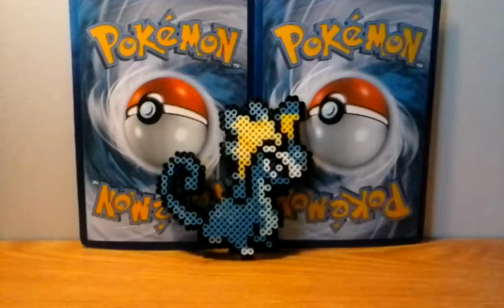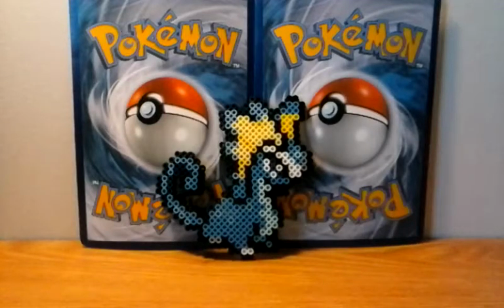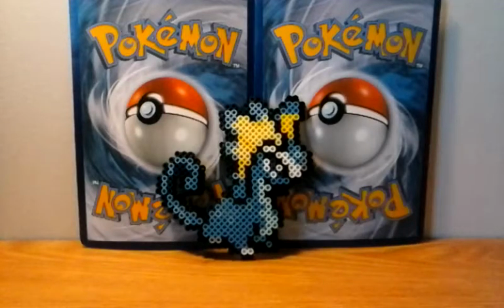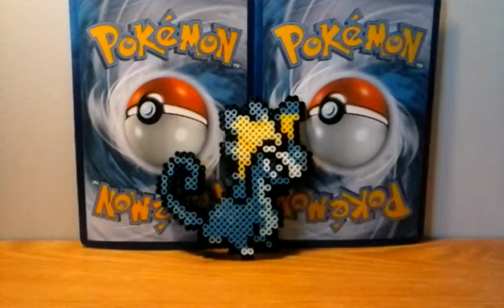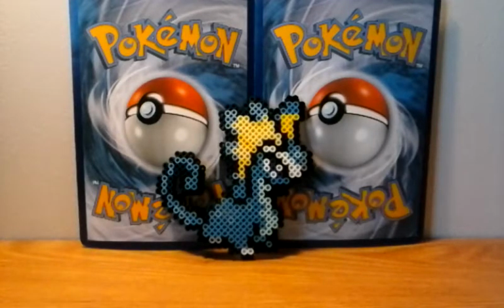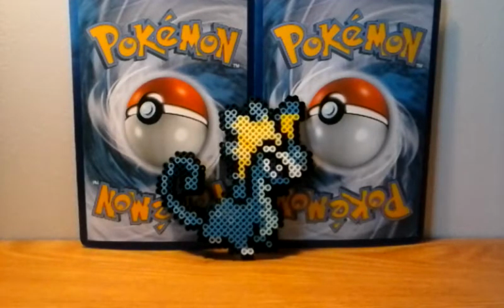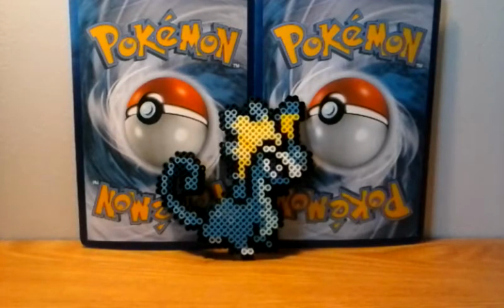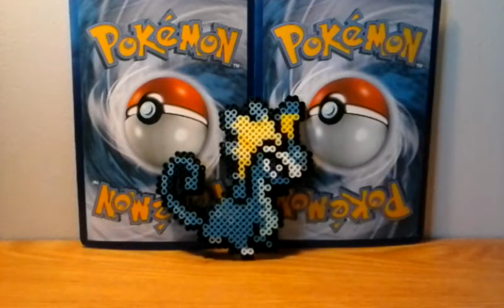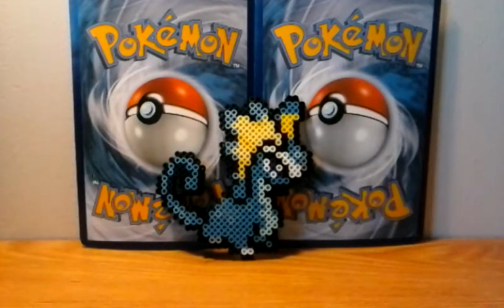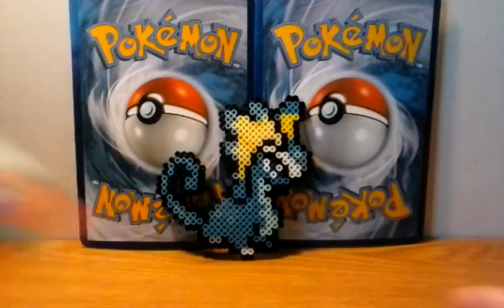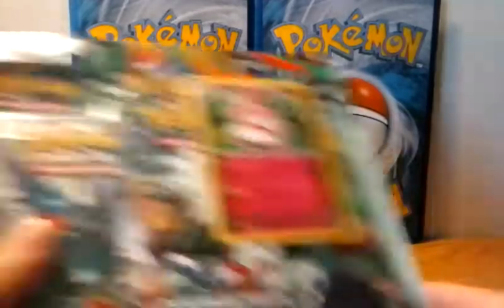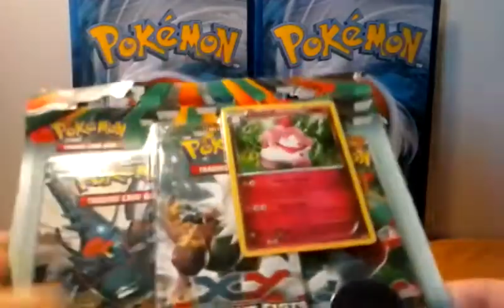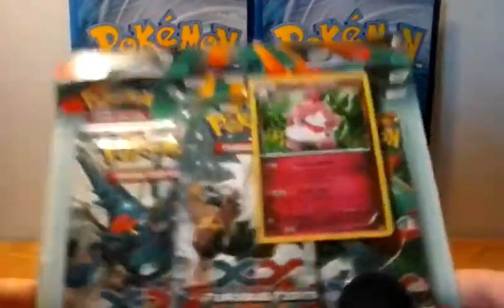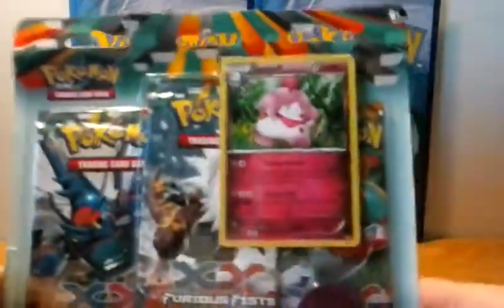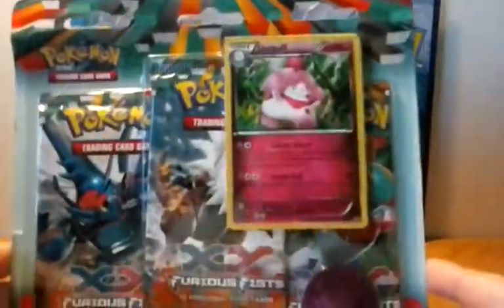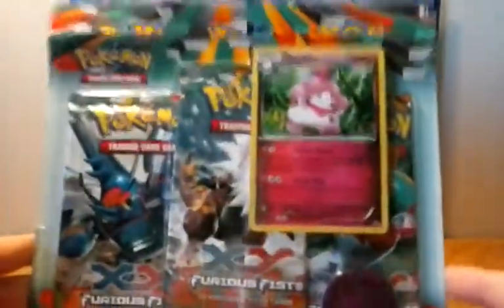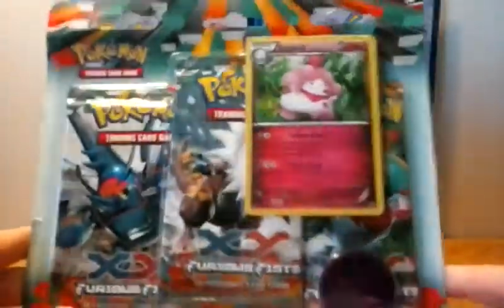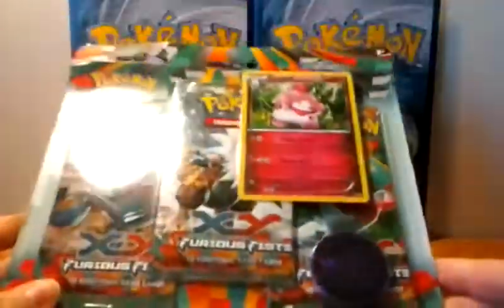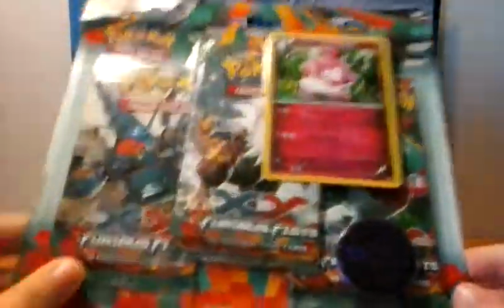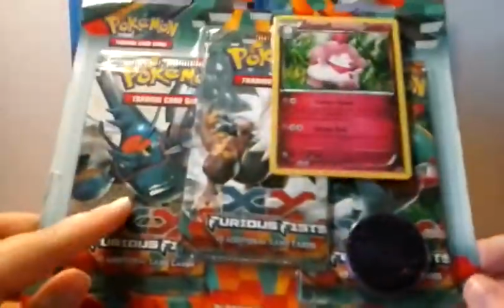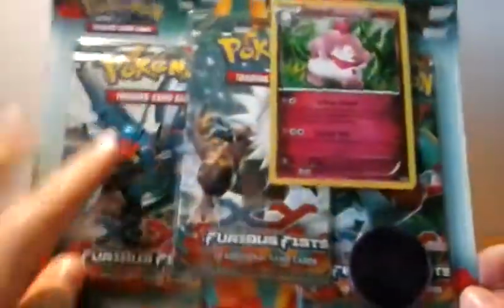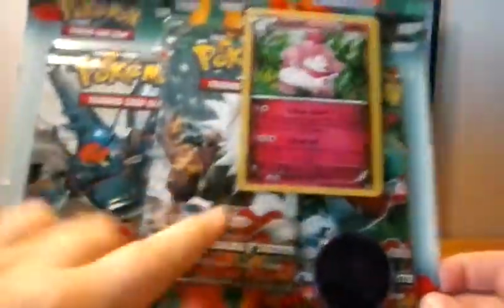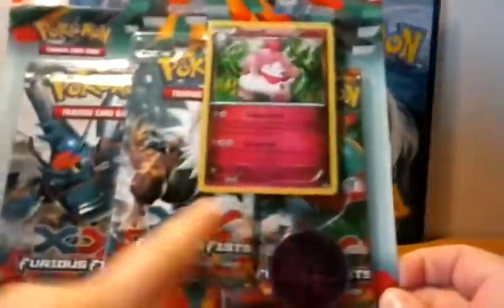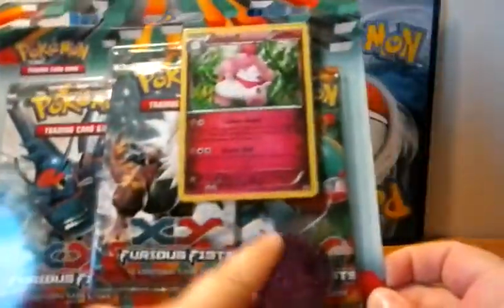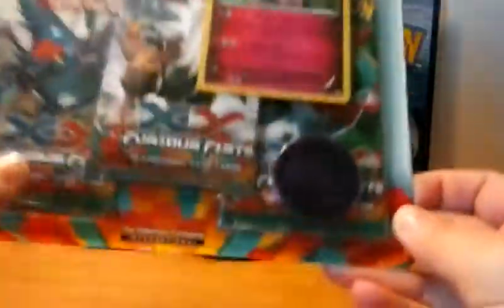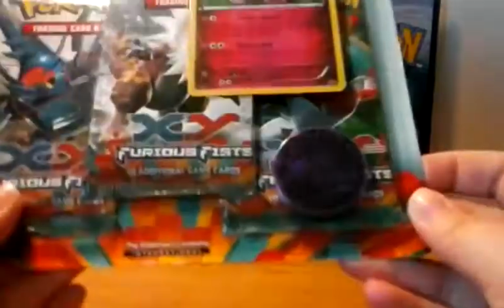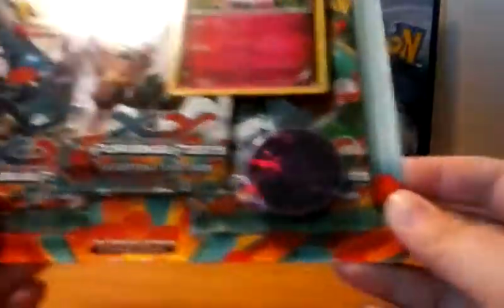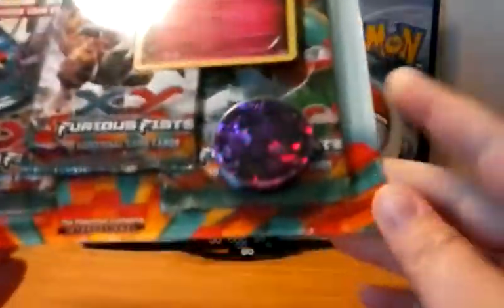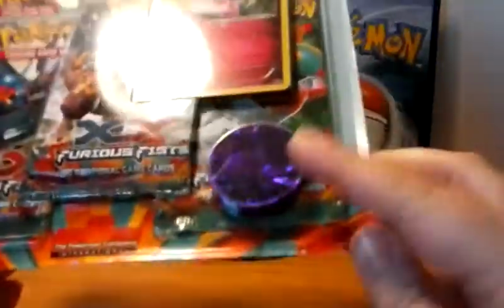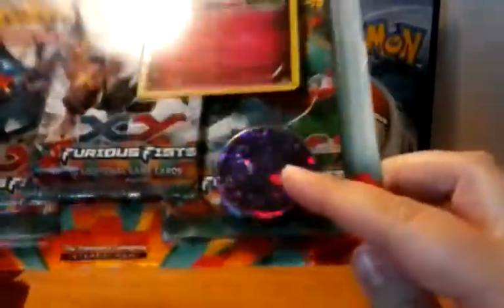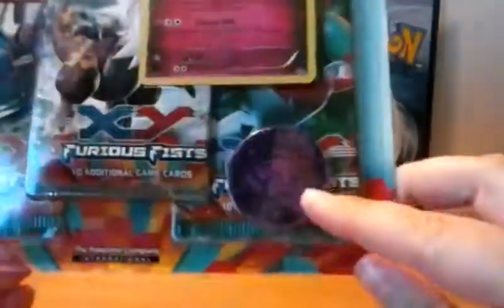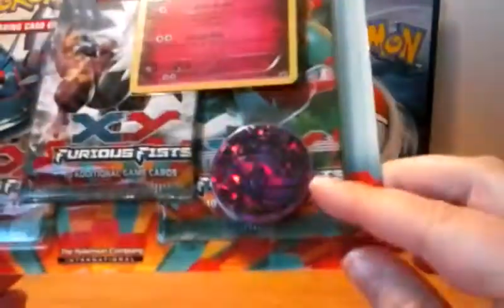Hey YouTube, this is Pokemon Diva. Today I will be opening up my third Slurpuff blister pack. It's got three Furious Fists packs in there, as well as this really cool Genesect coin.